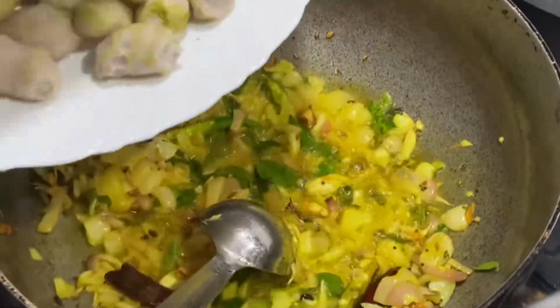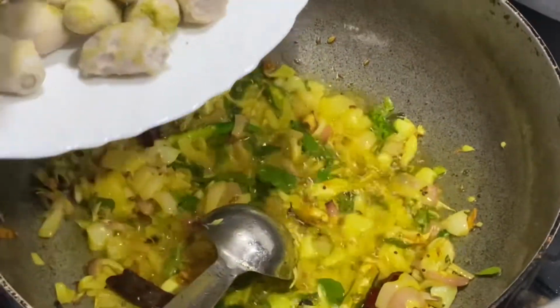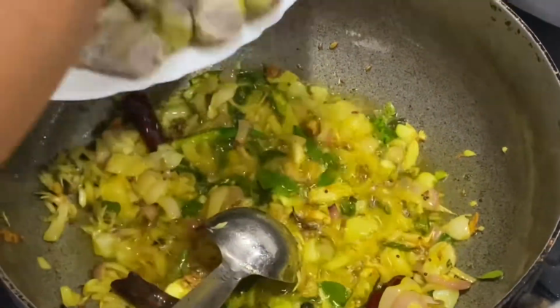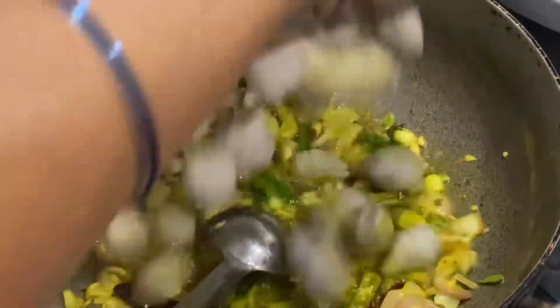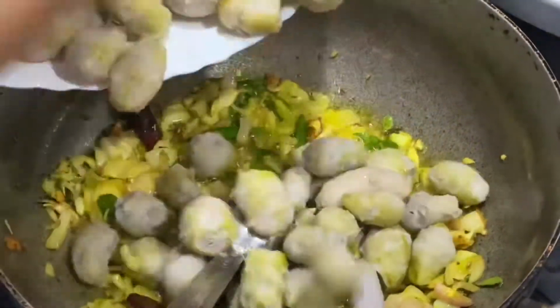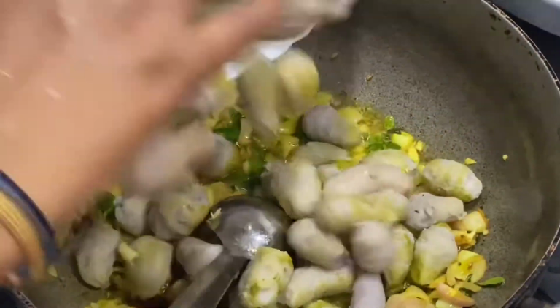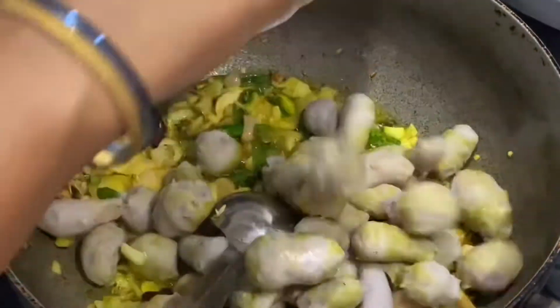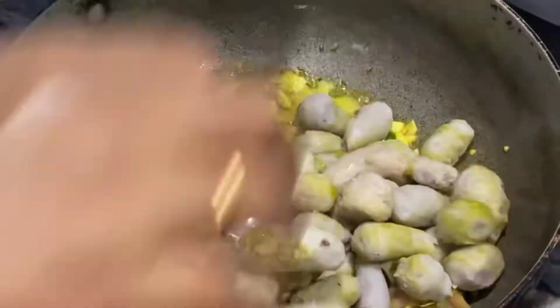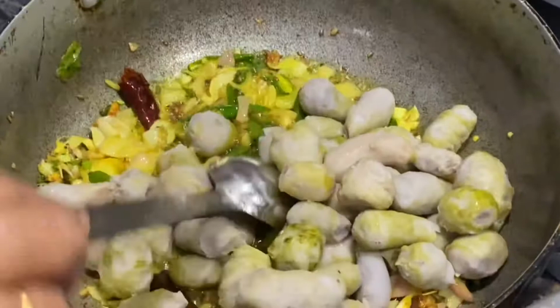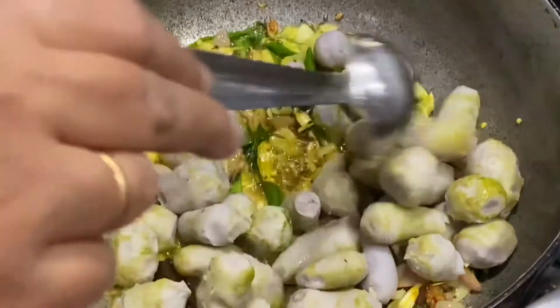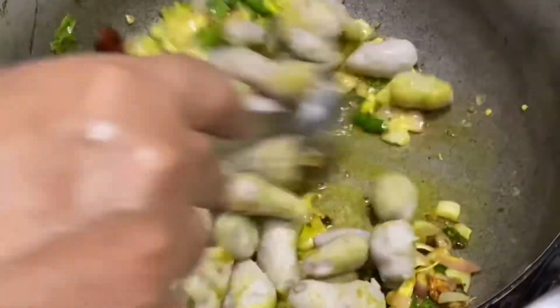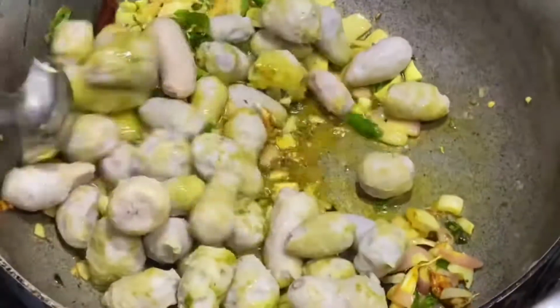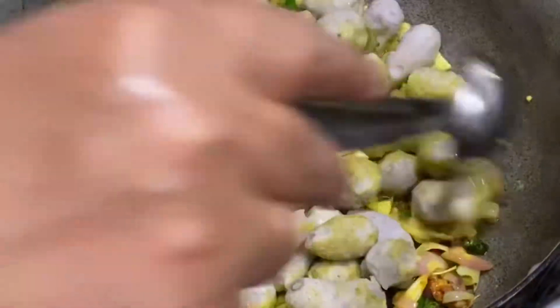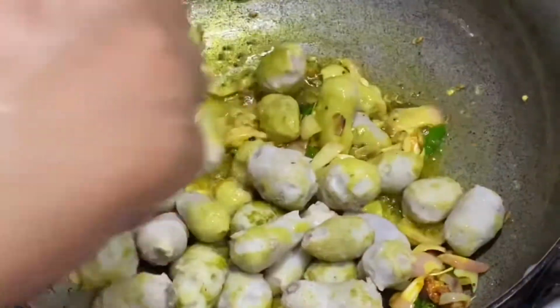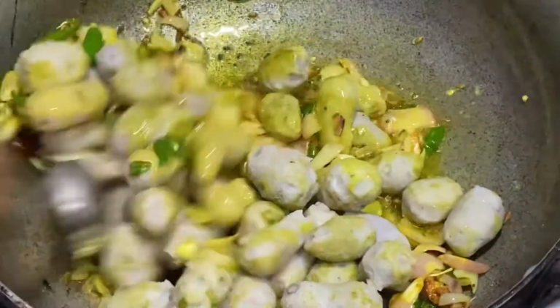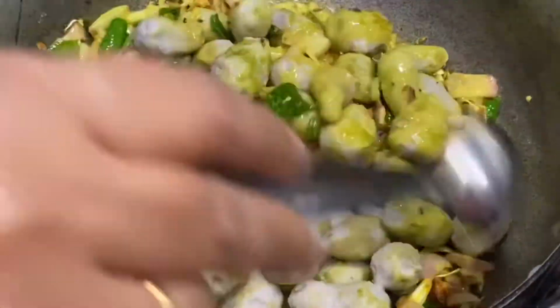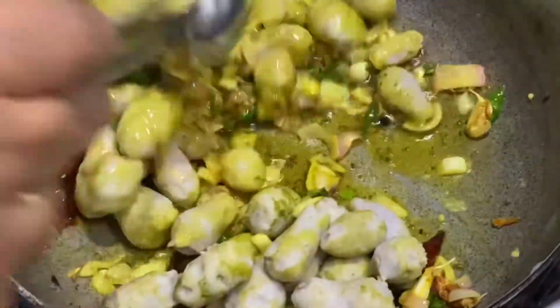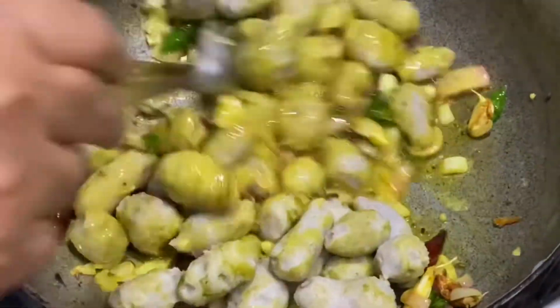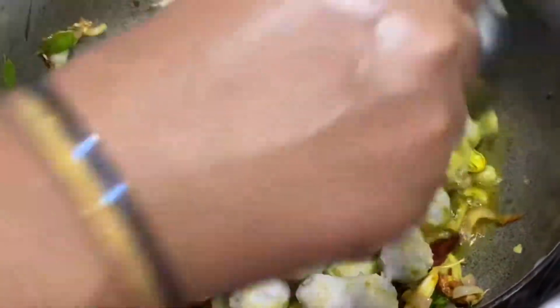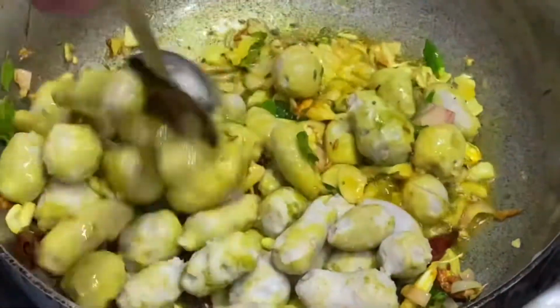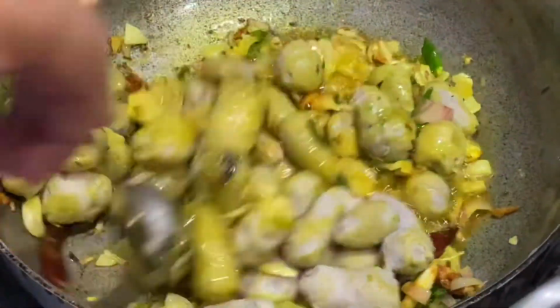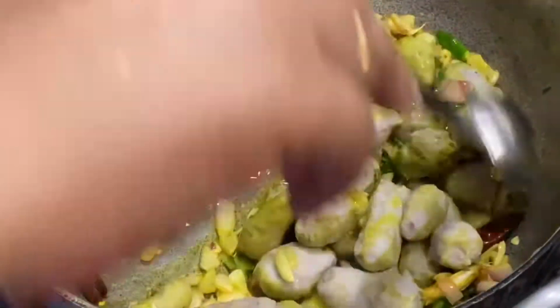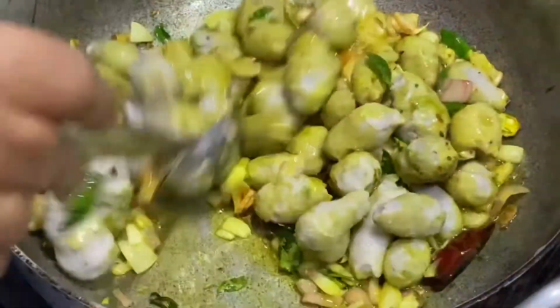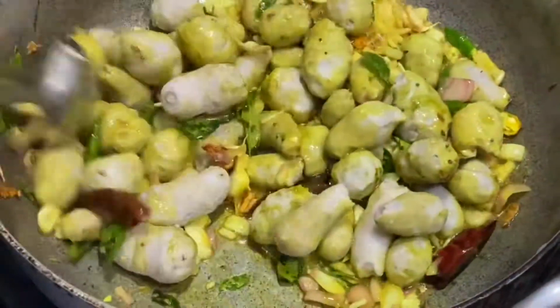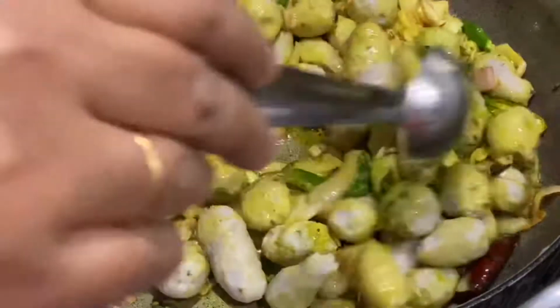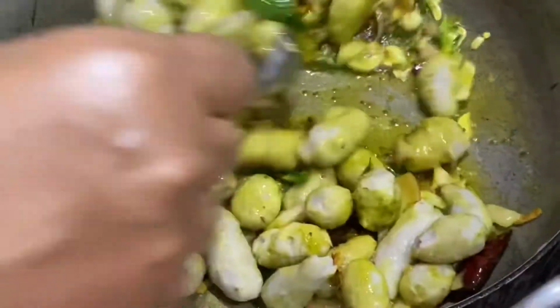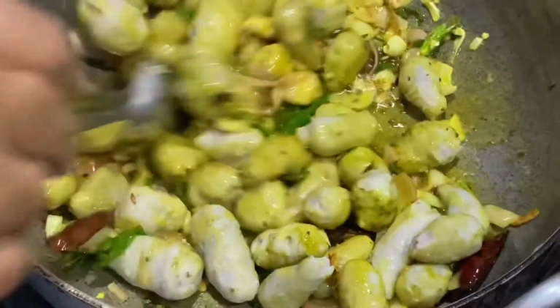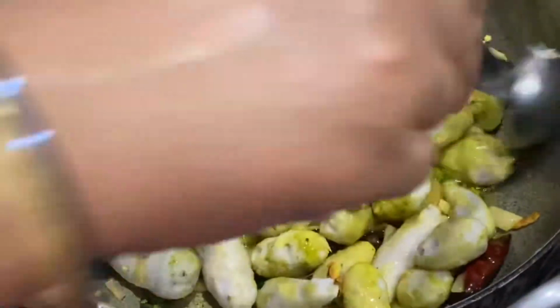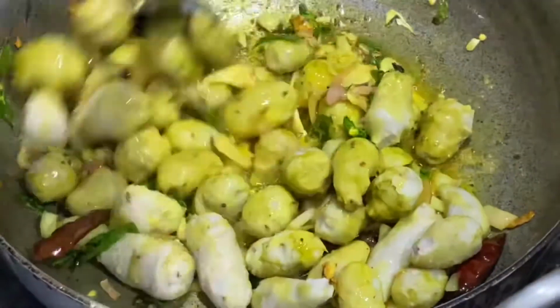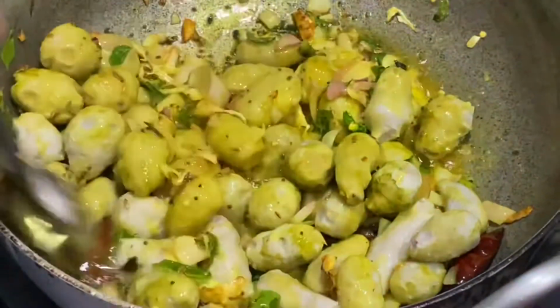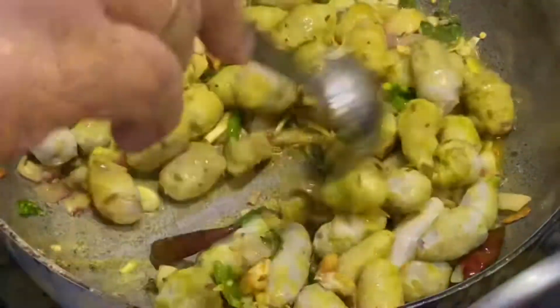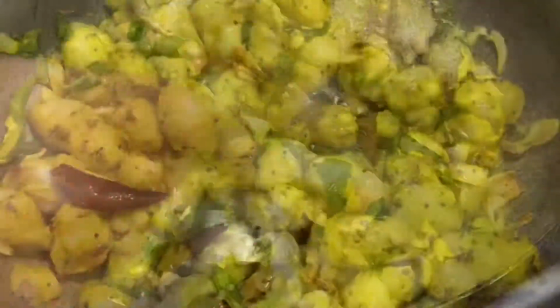Now we are going to add the chamadumpa which we have boiled and peeled before. We are going to add this in and mix it up once.